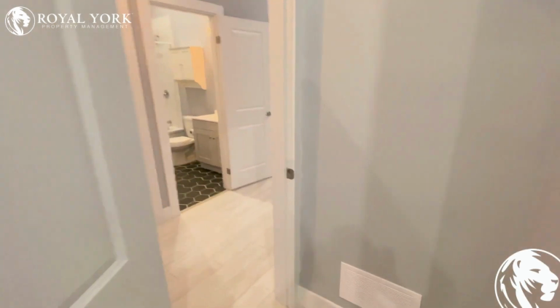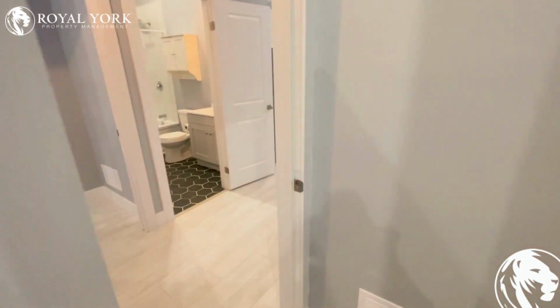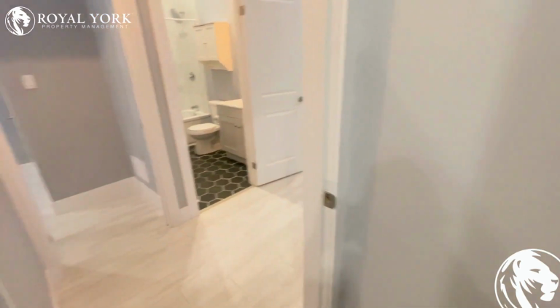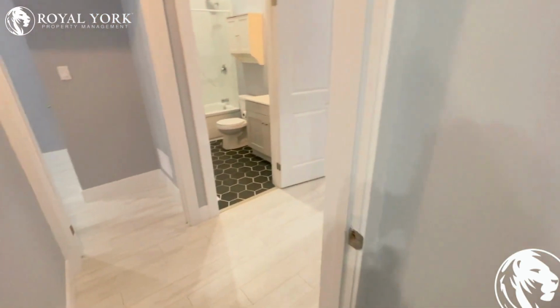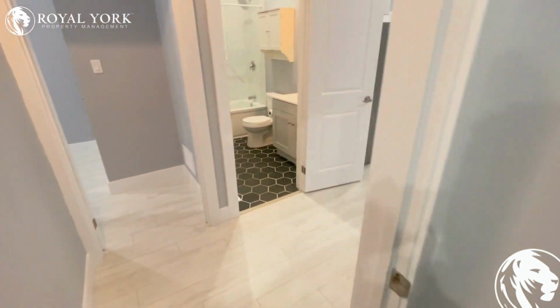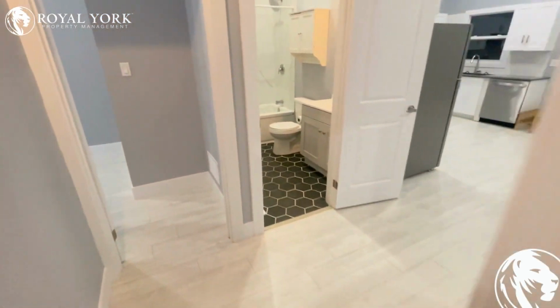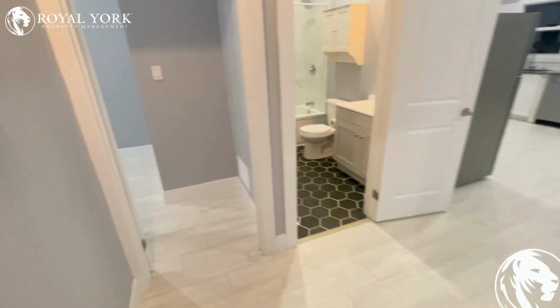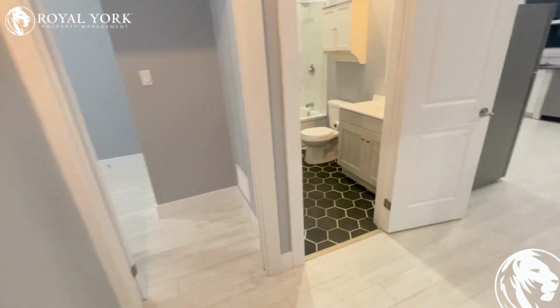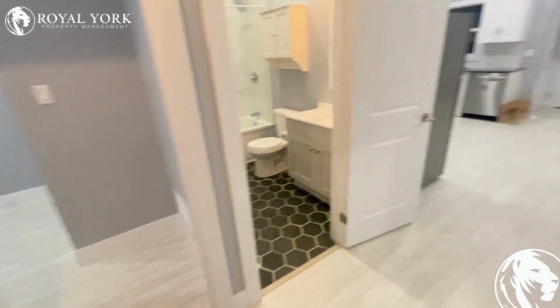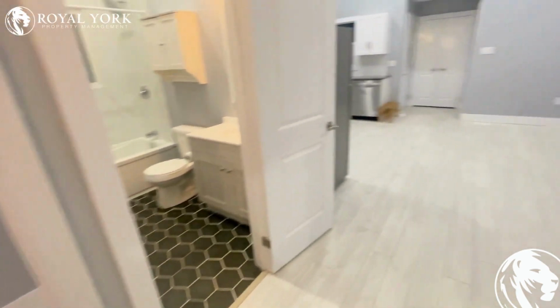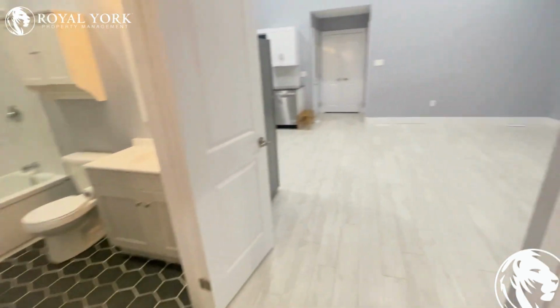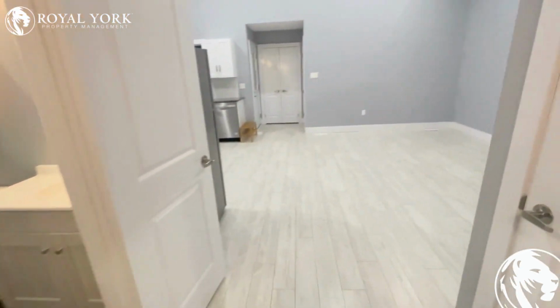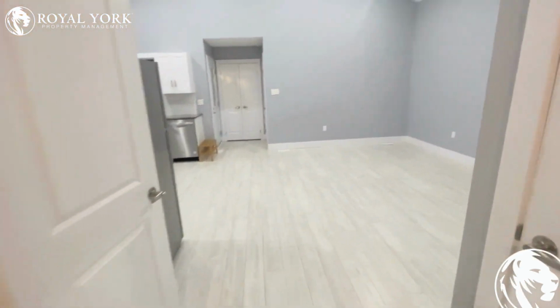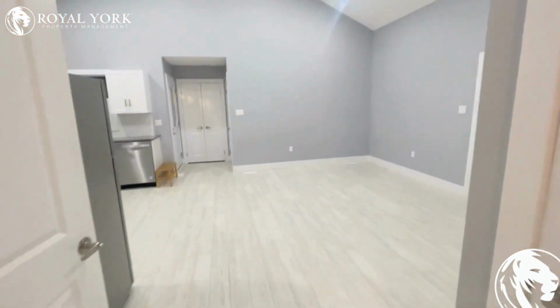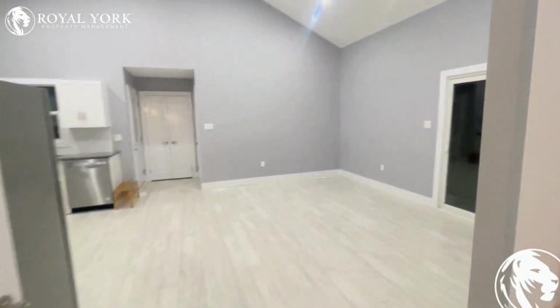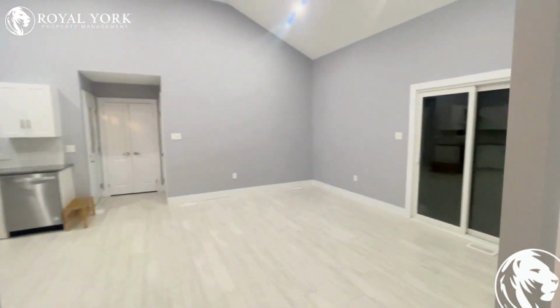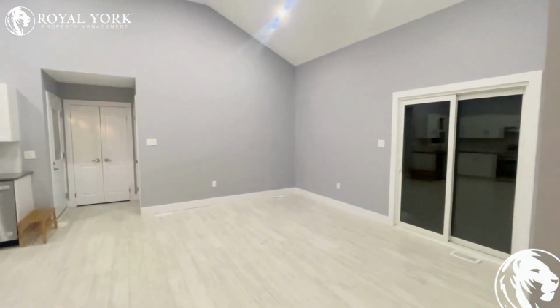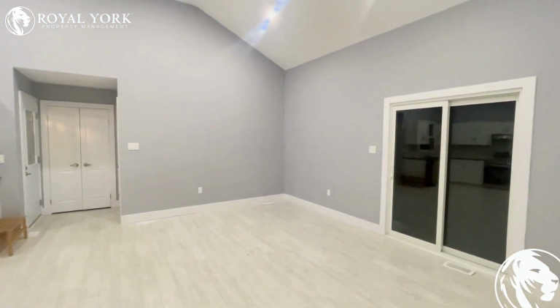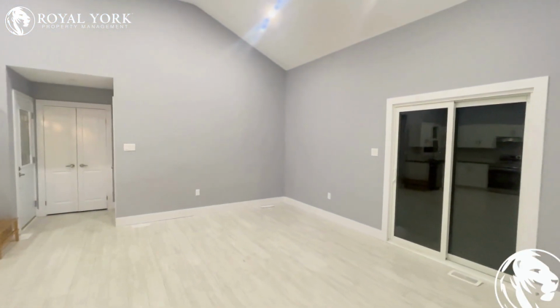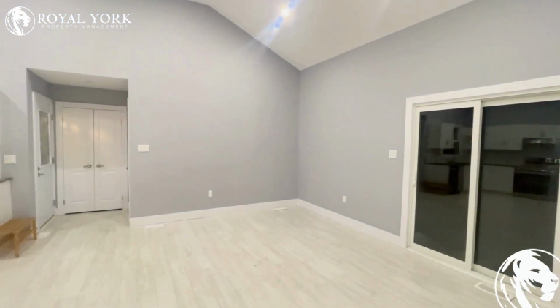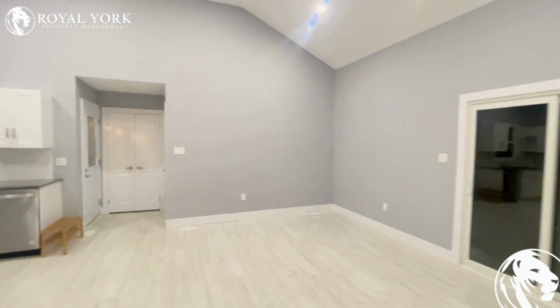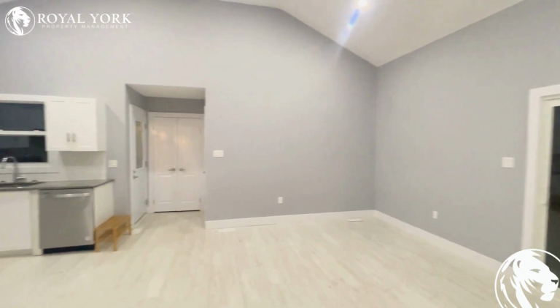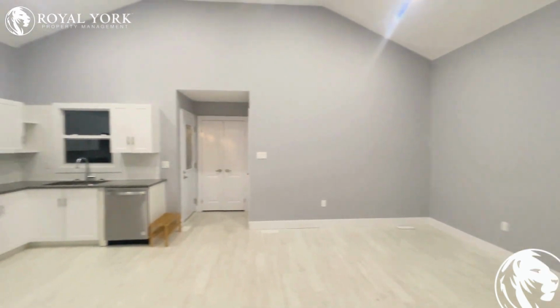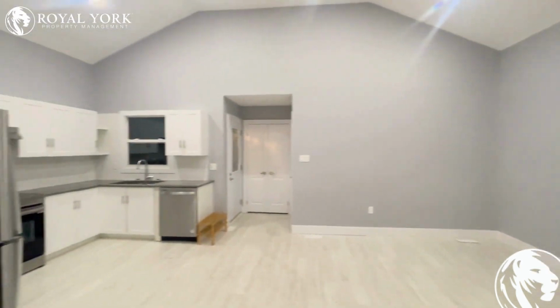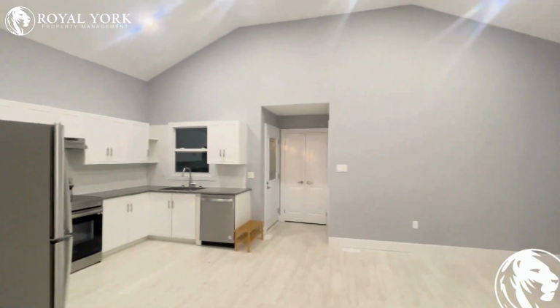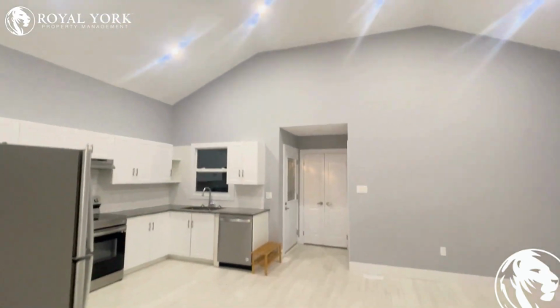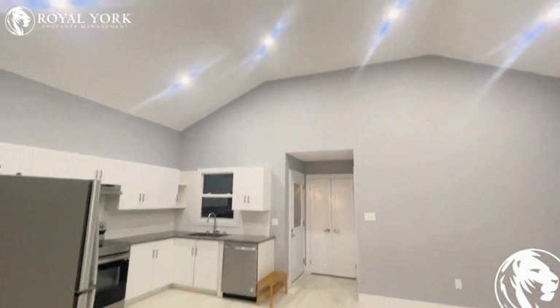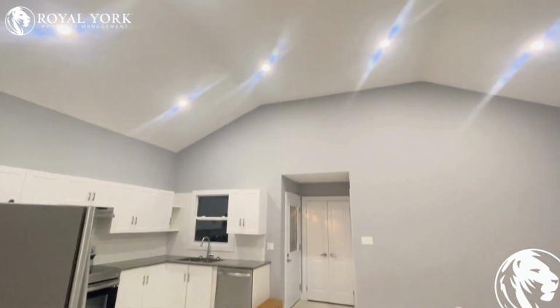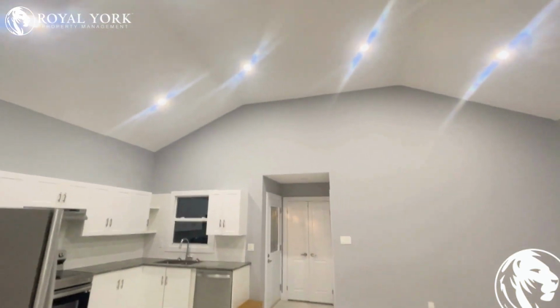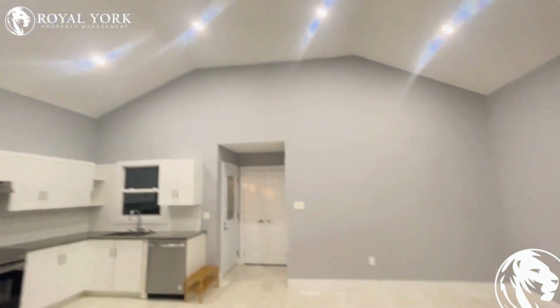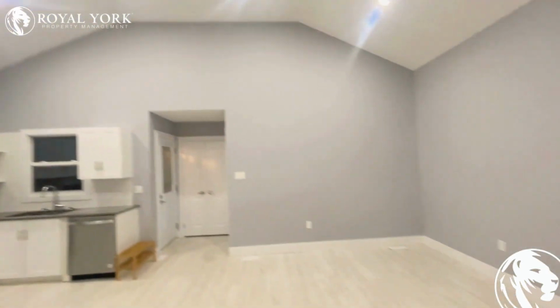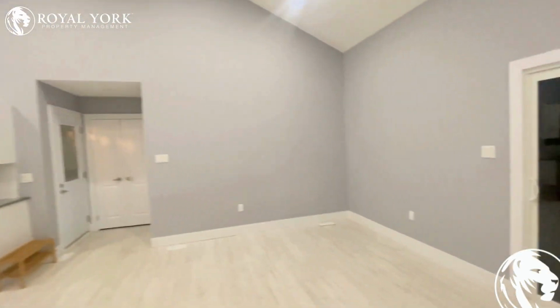Unfortunately with the Canadian winters we get such early night times. Another view of the beautiful main room here — such a stunning unit.